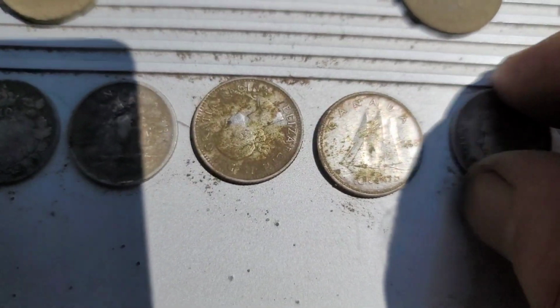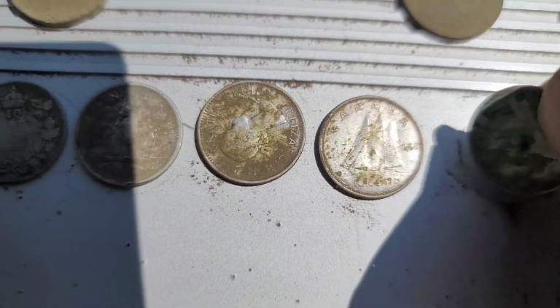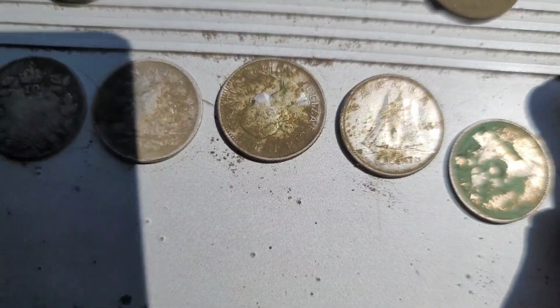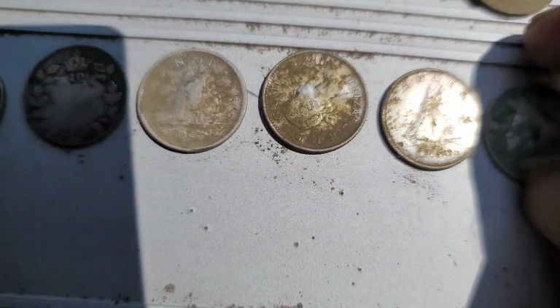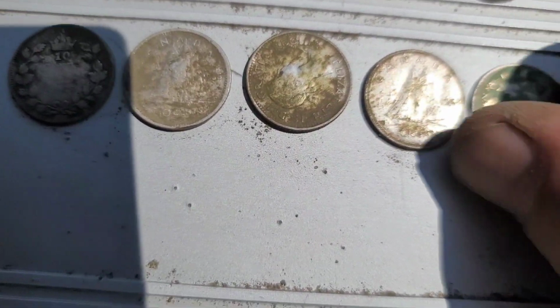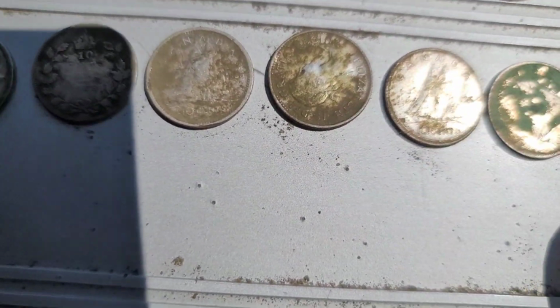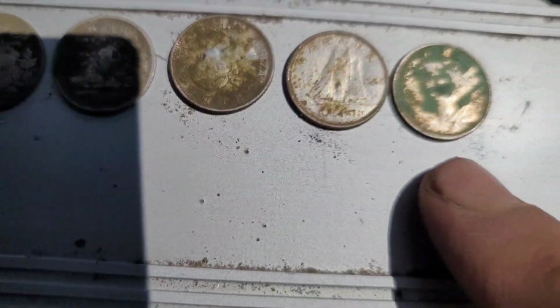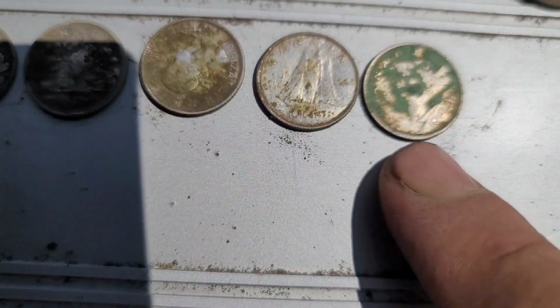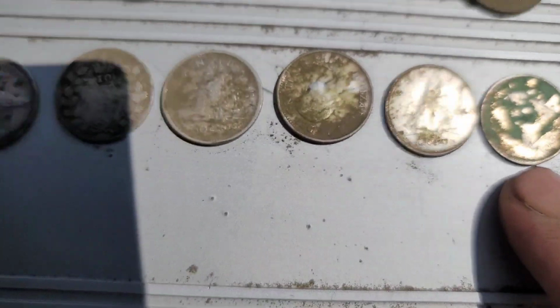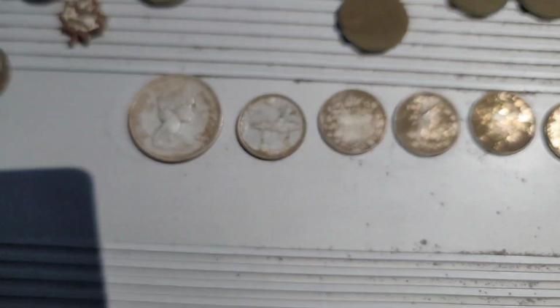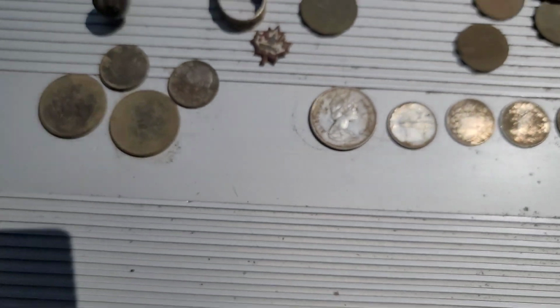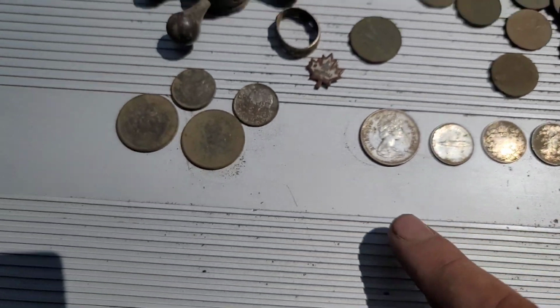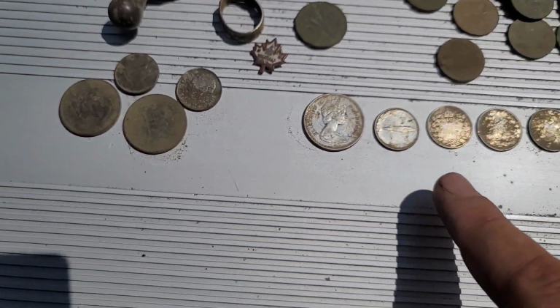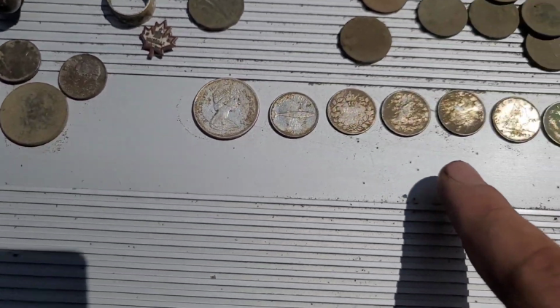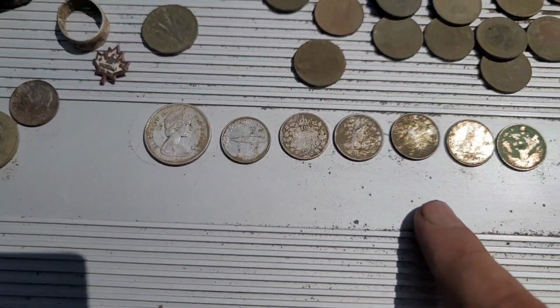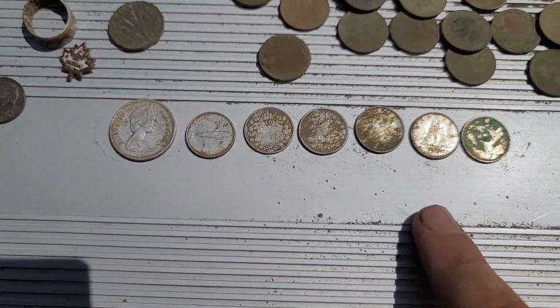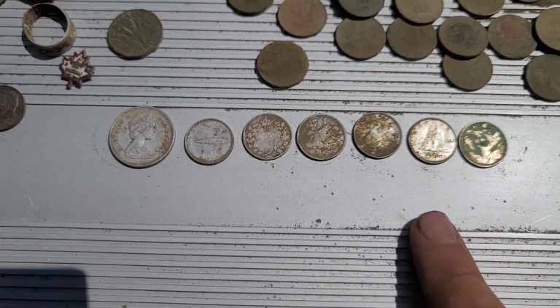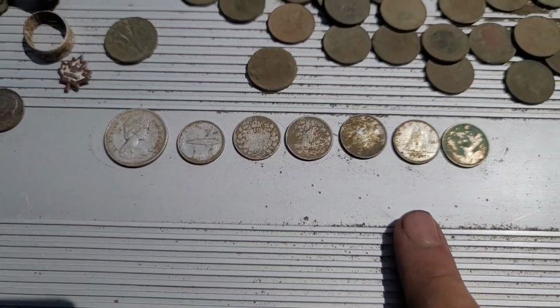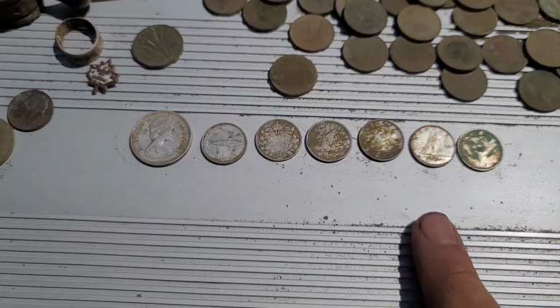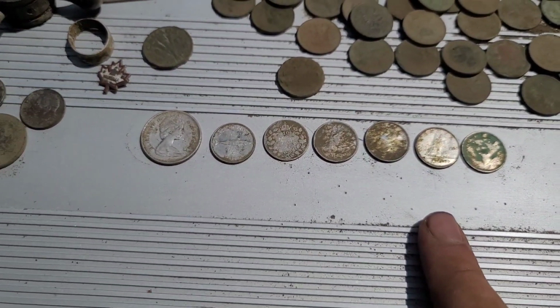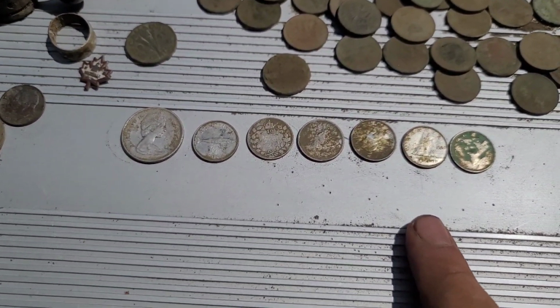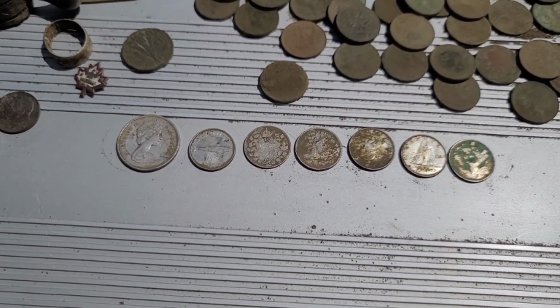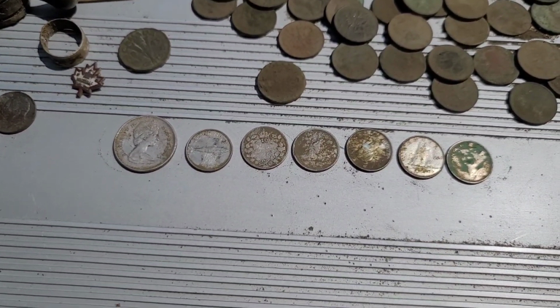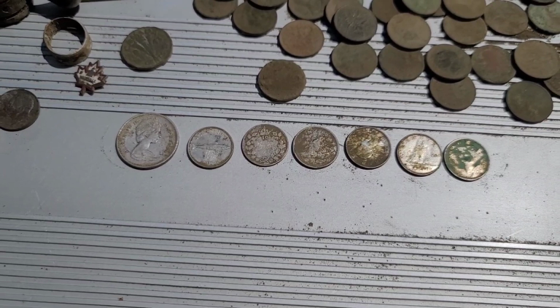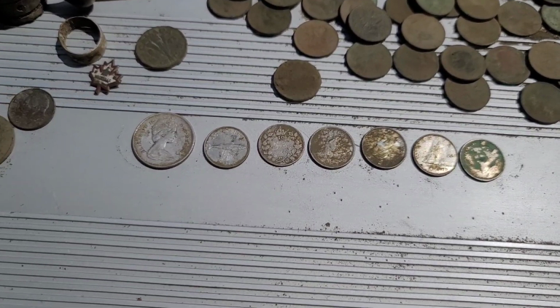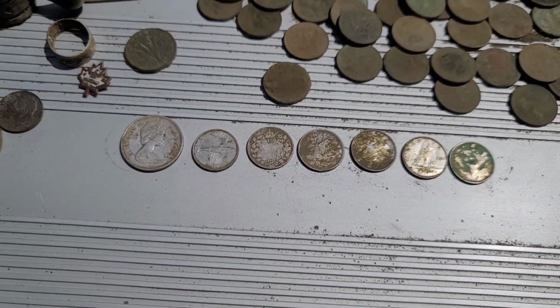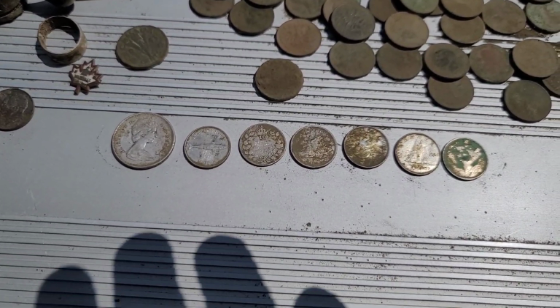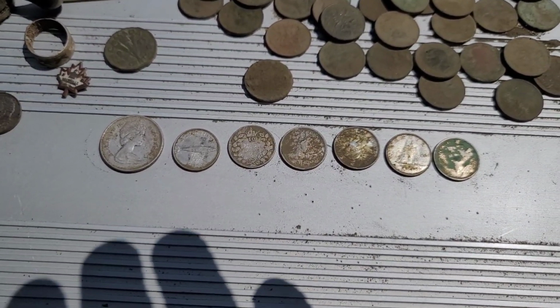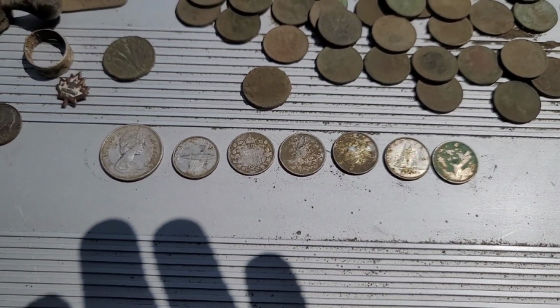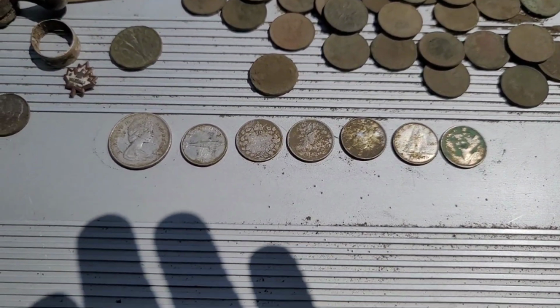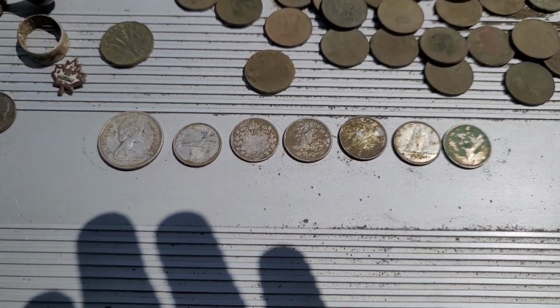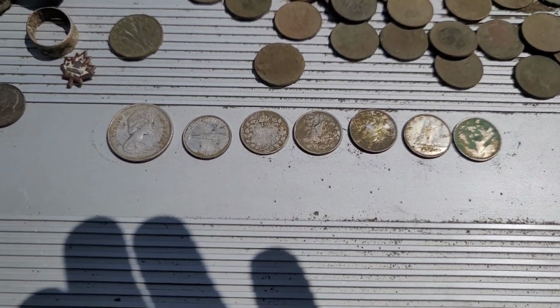KG6 — all right, awesome. Seven silvers — that's a pretty good day. All right, I'll see you on the next metal detector adventure, take care.